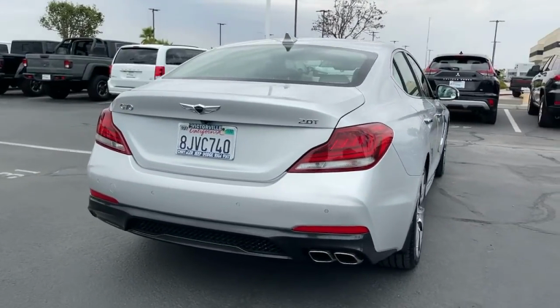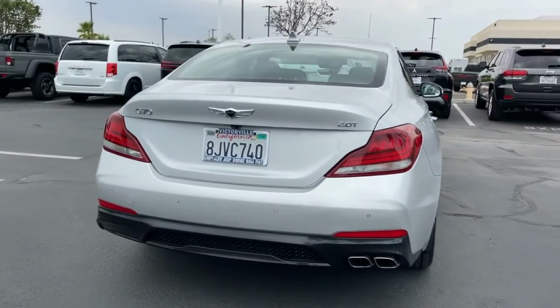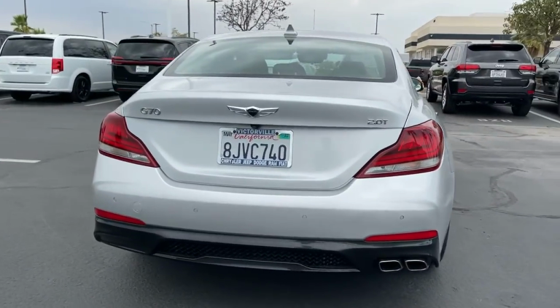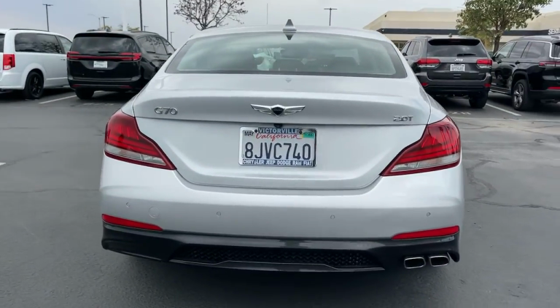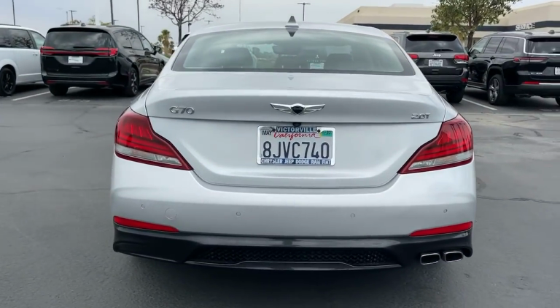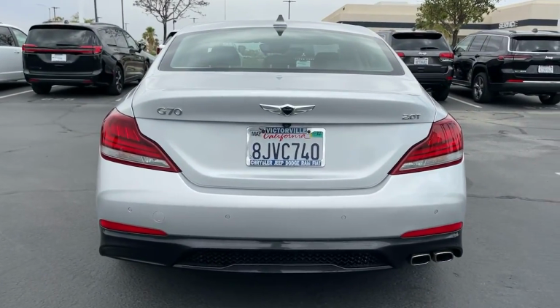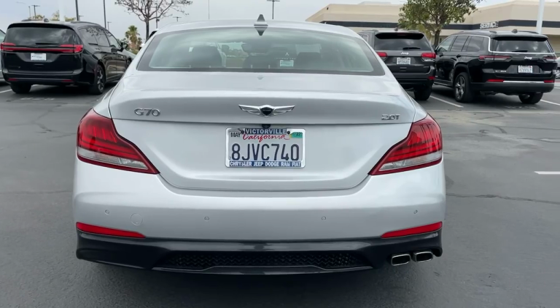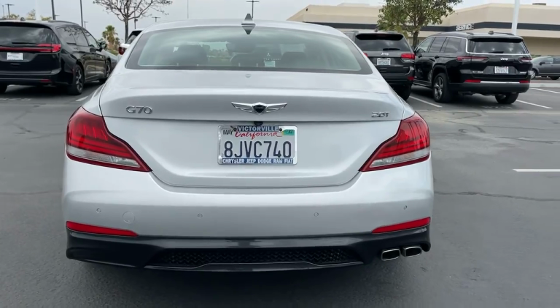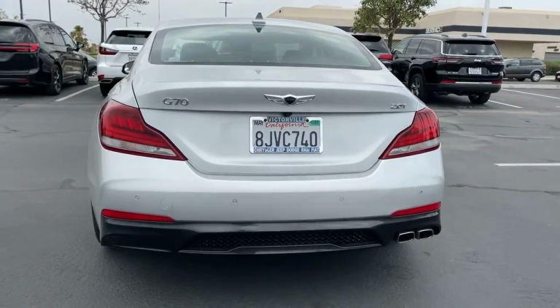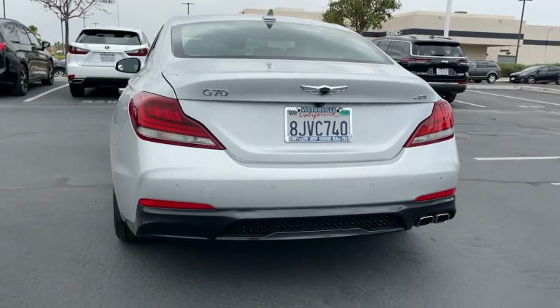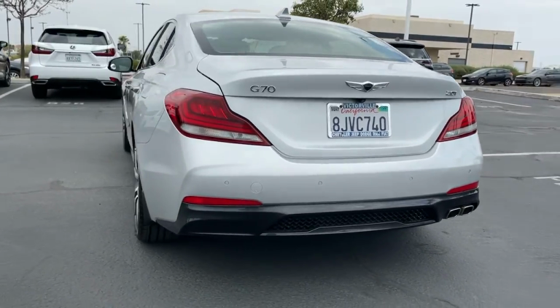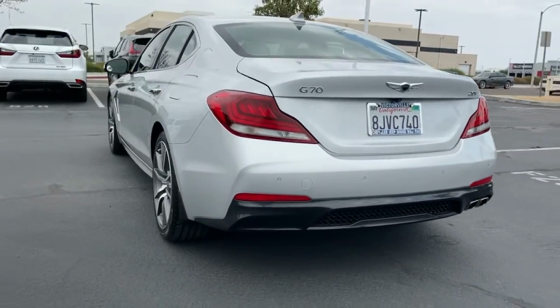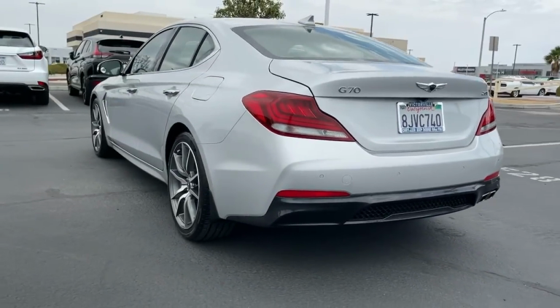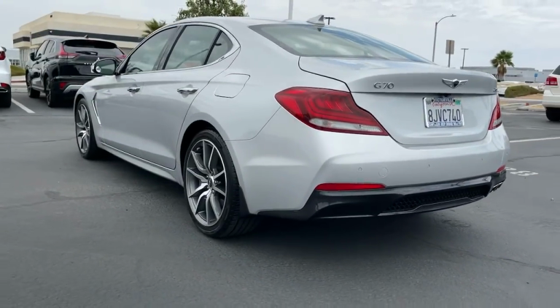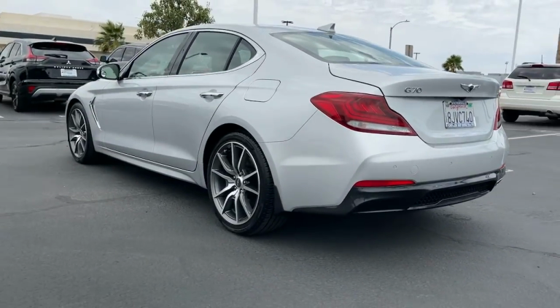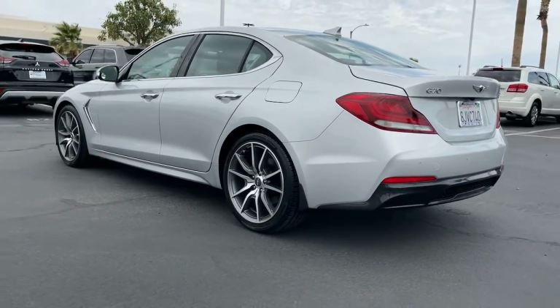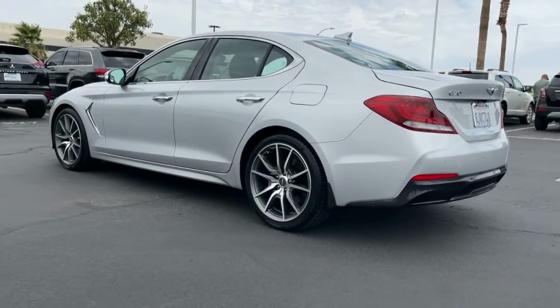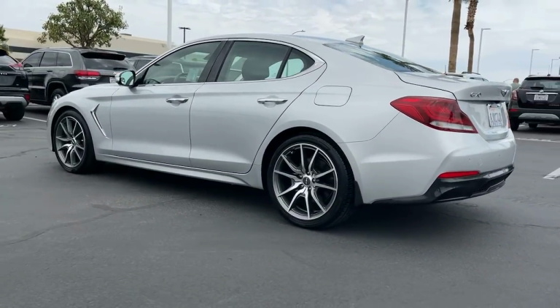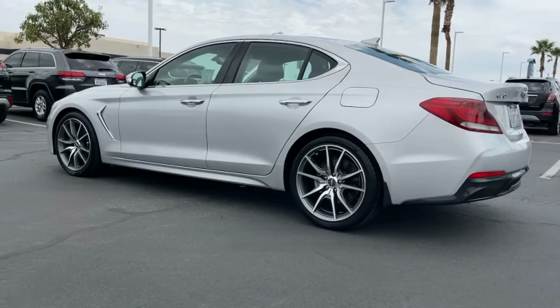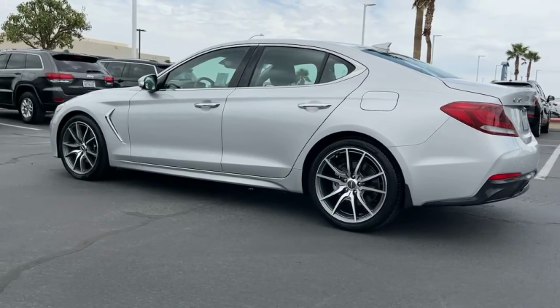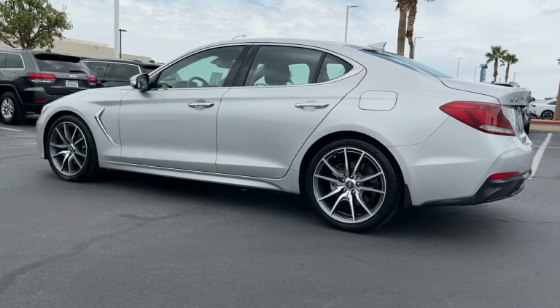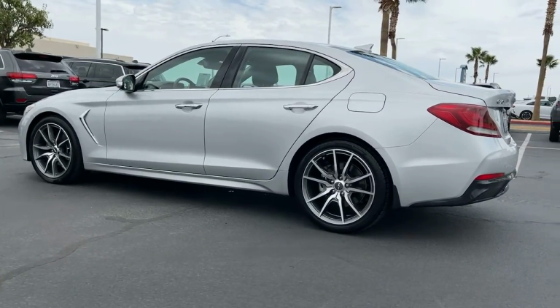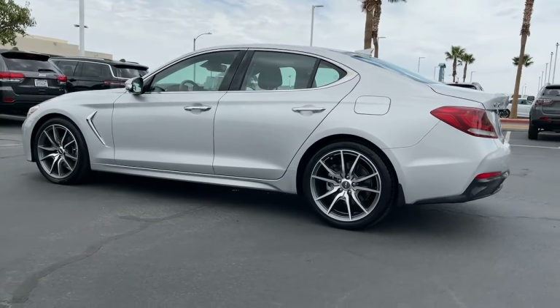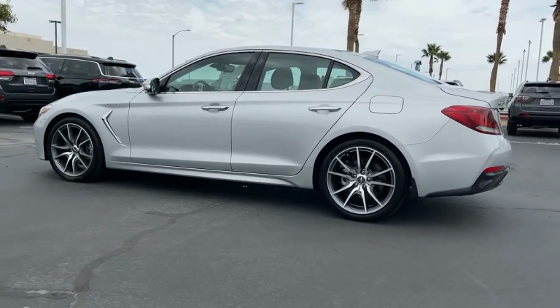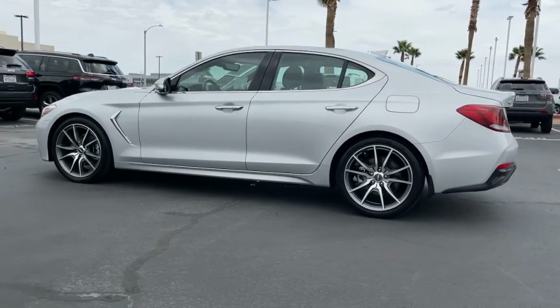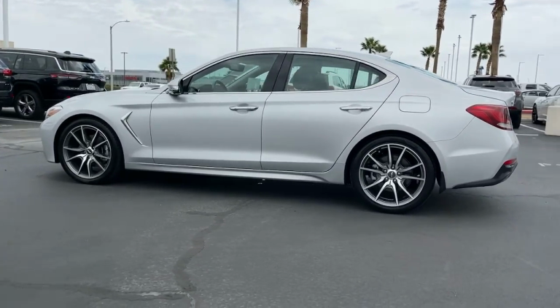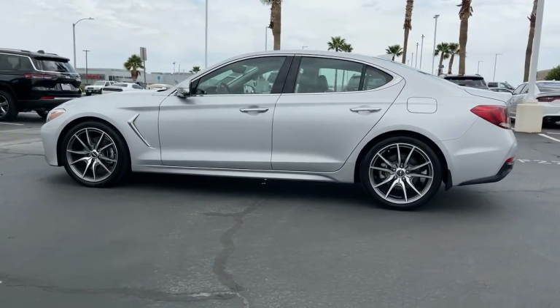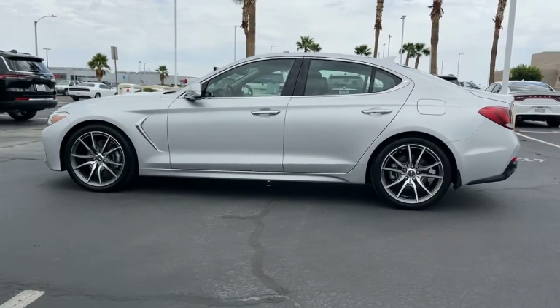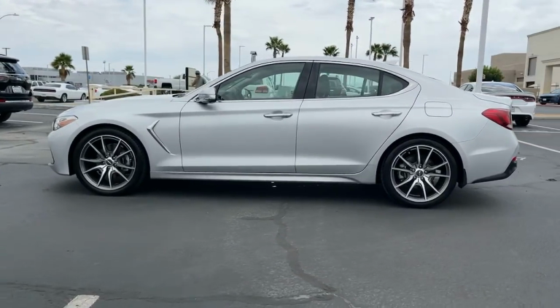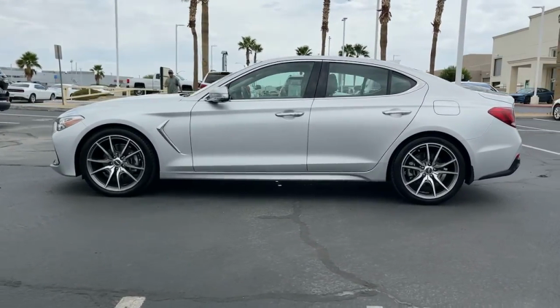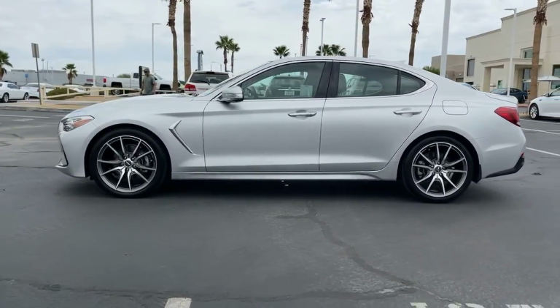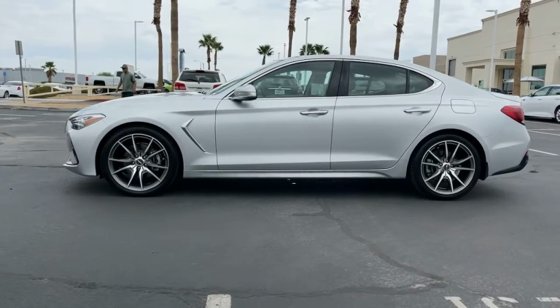Make your entrance in this sleek and powerful Genesis G70. Its wide, low stance, exquisite driver-centered cockpit, and high-end design and materials speak of its desire to meet any challenge in premium style.